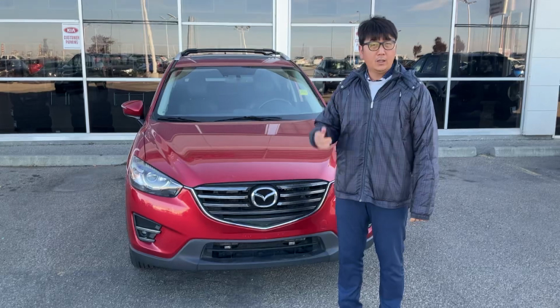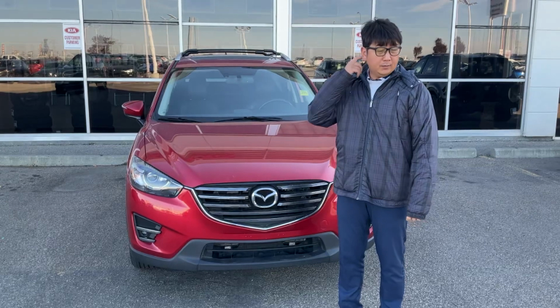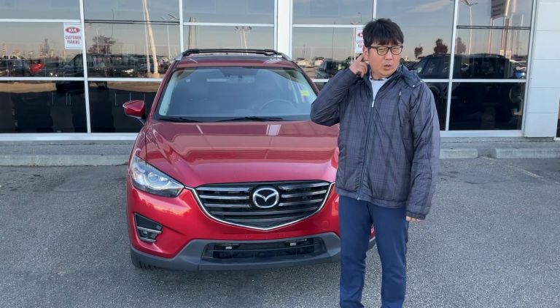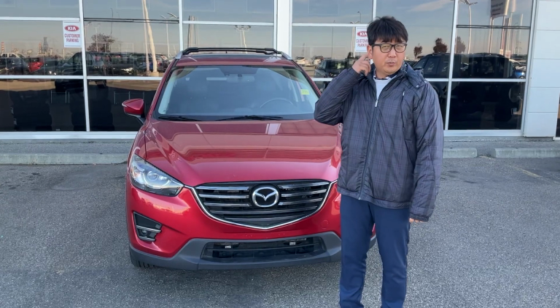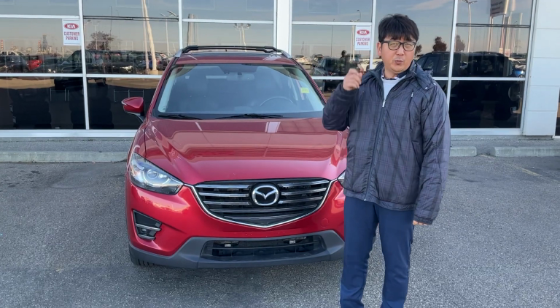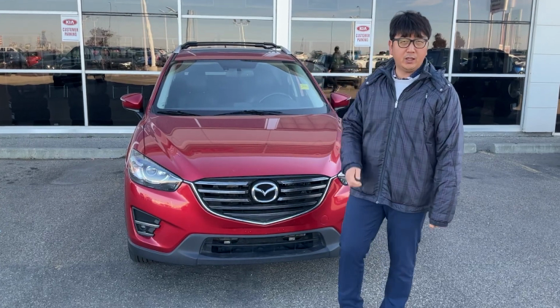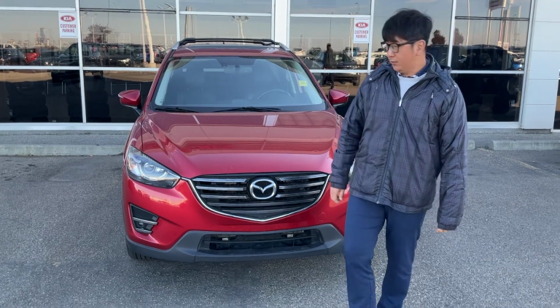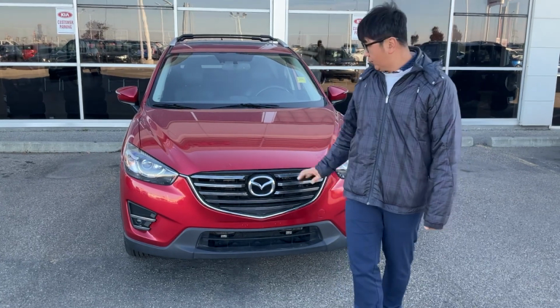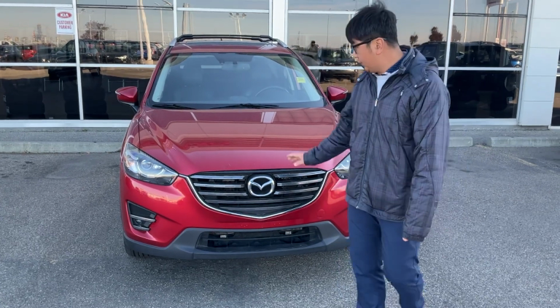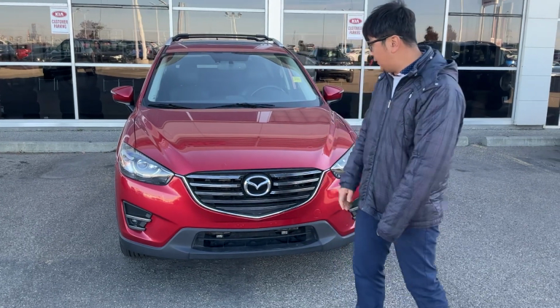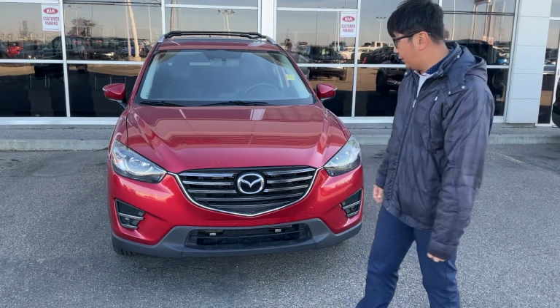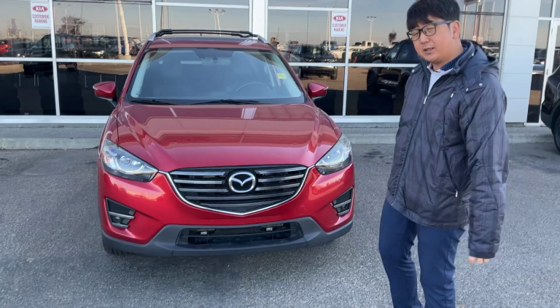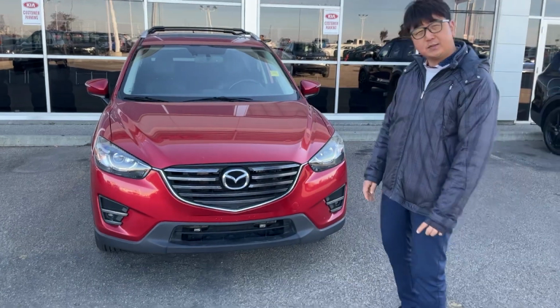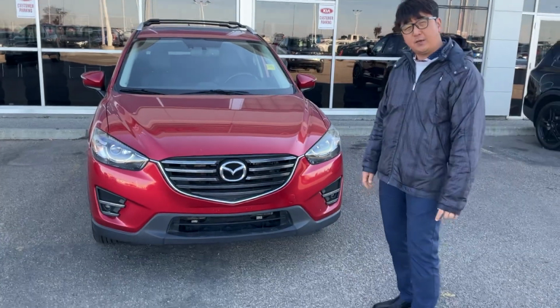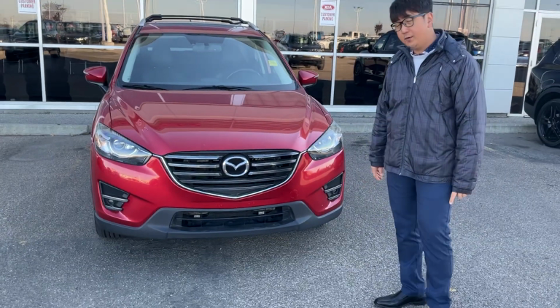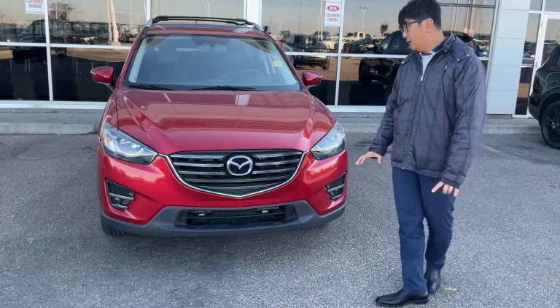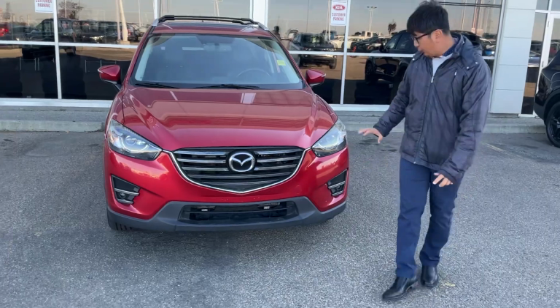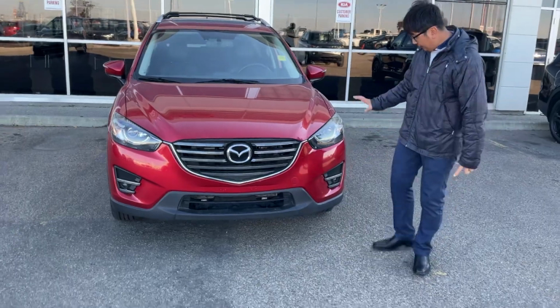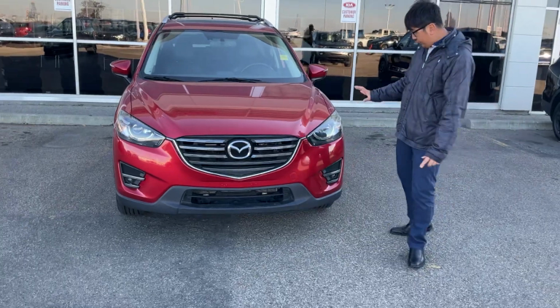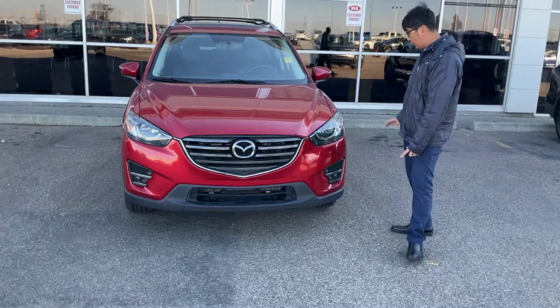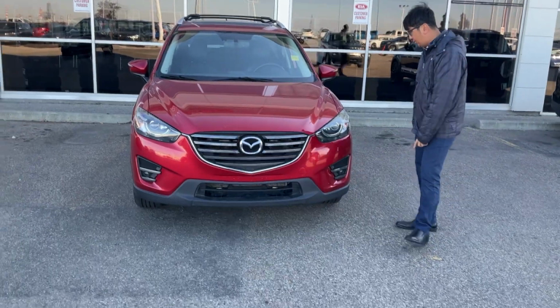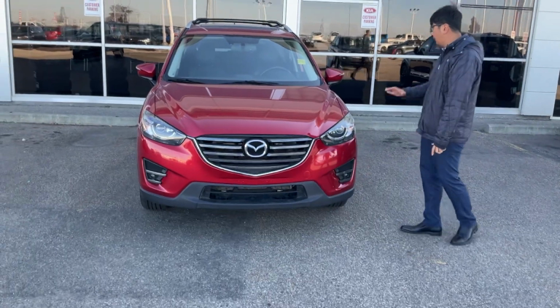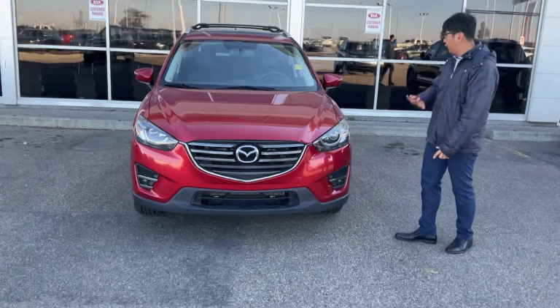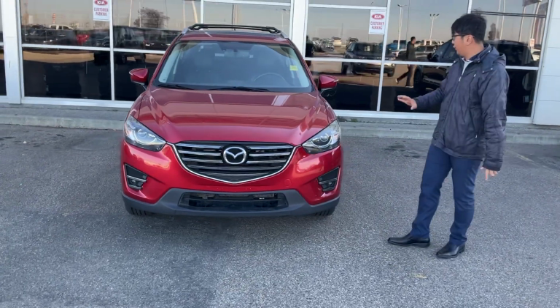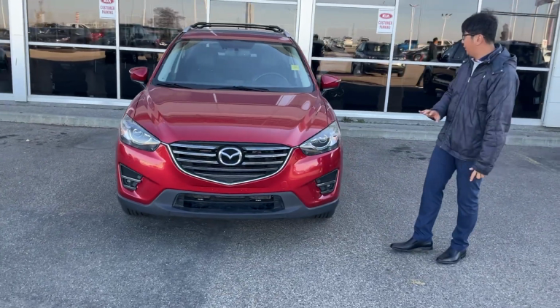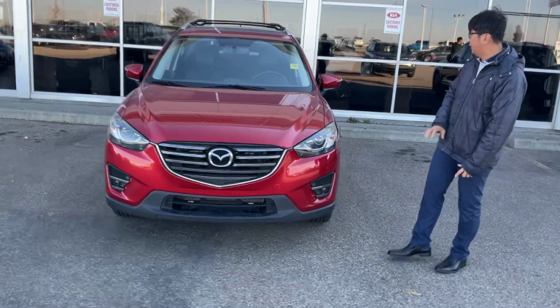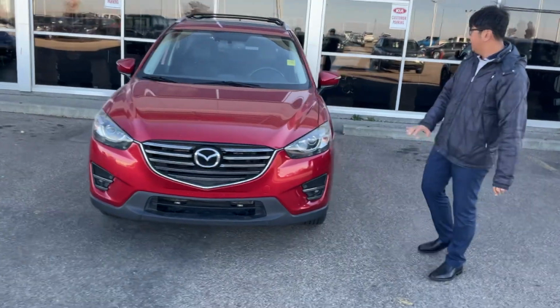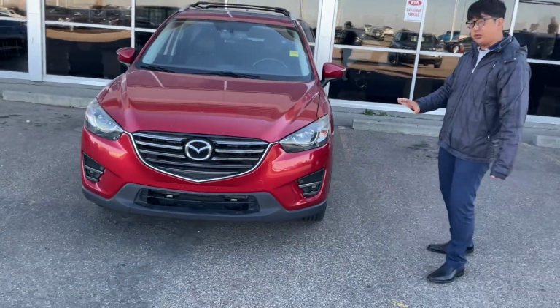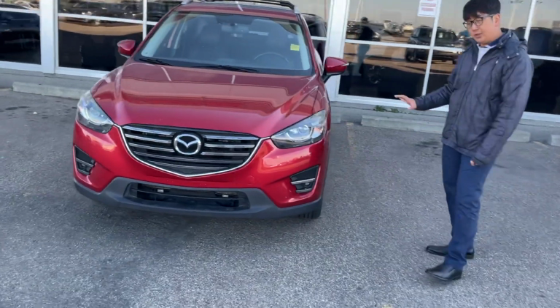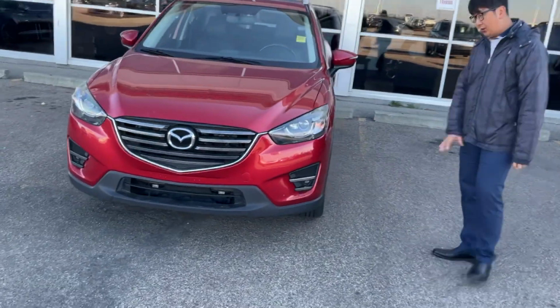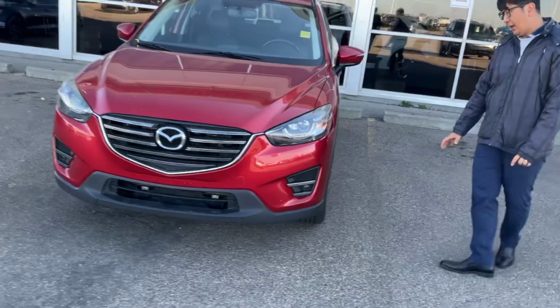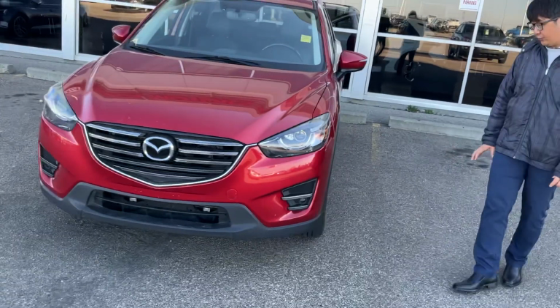Hi, this is one from the Sherpa Kia. This is the 2016 Mazda CX-5. There's a nice red color on it and nice position on the vehicle. That's the GT, so a little bit higher trim.